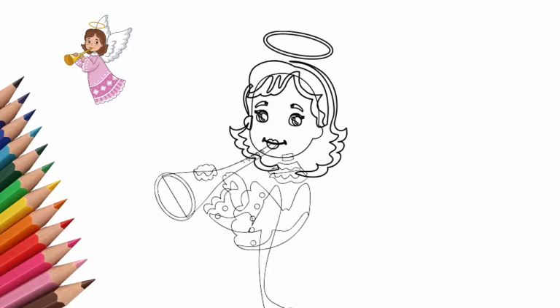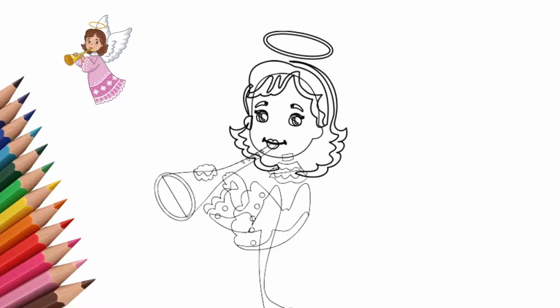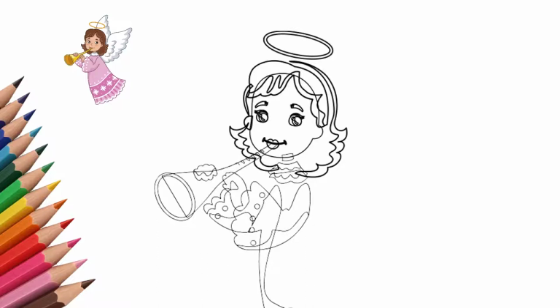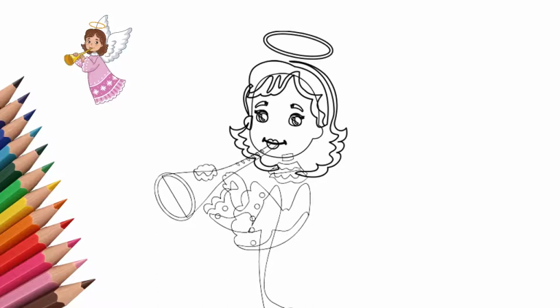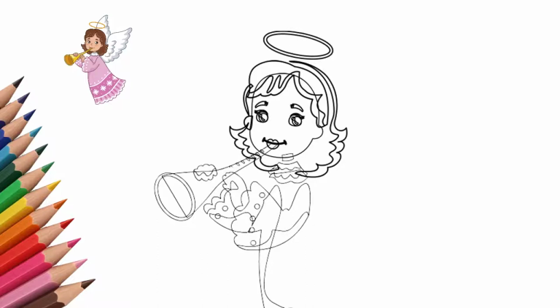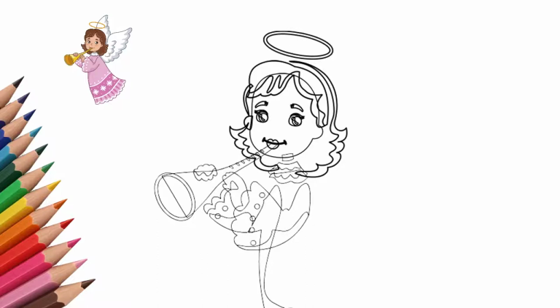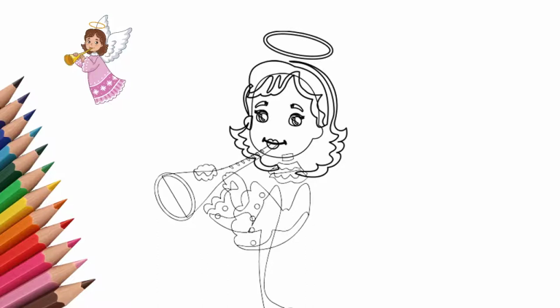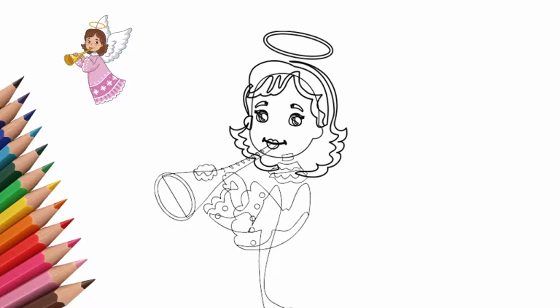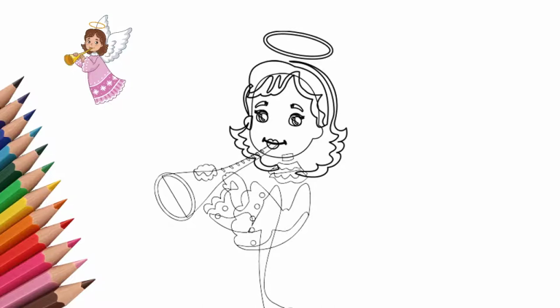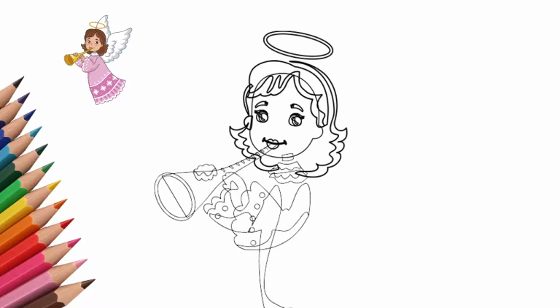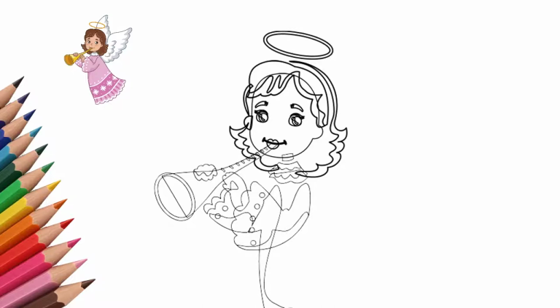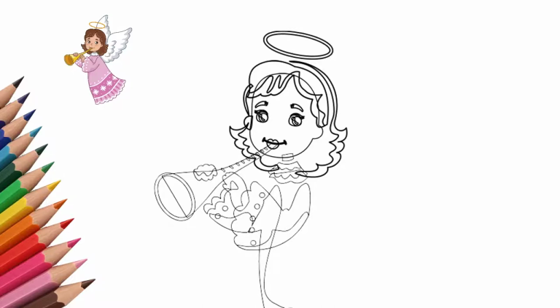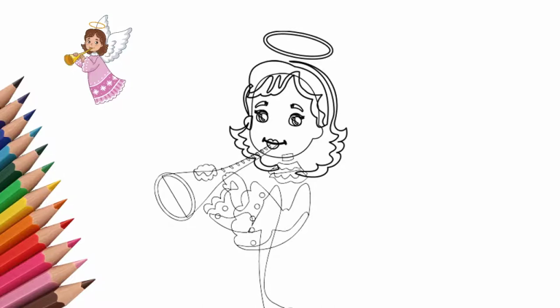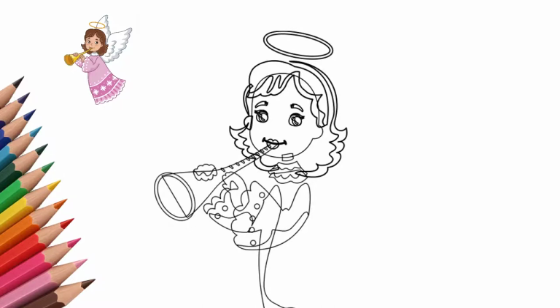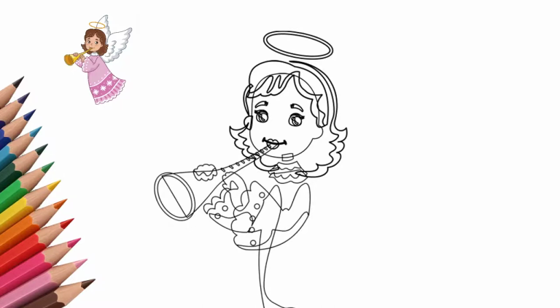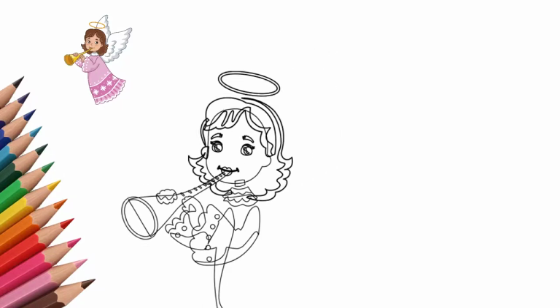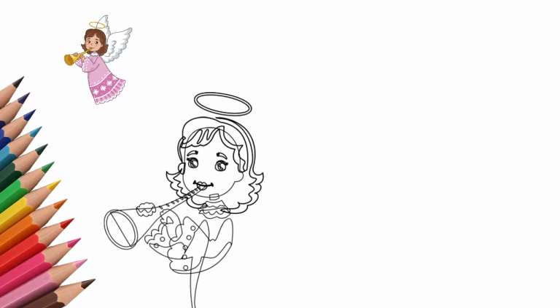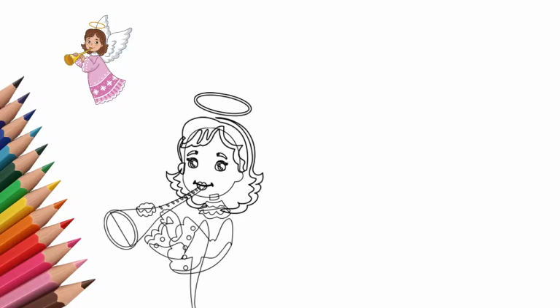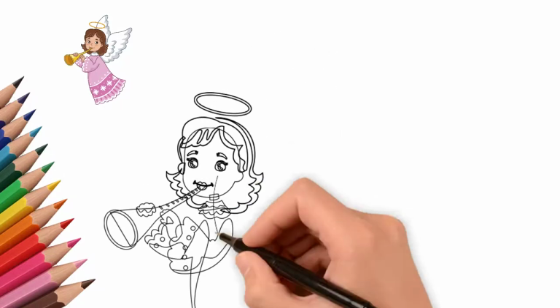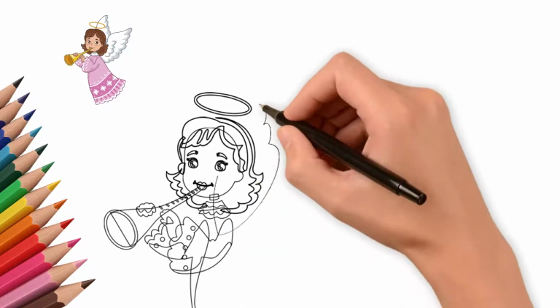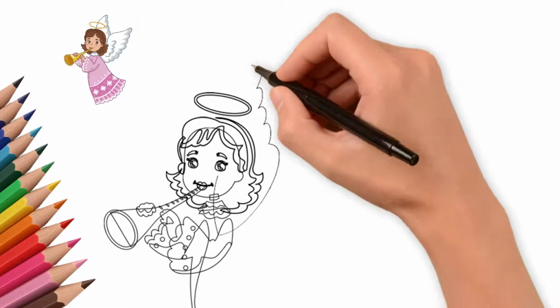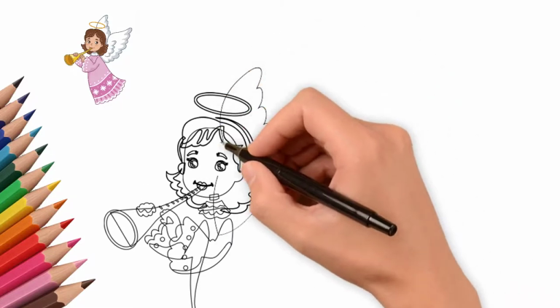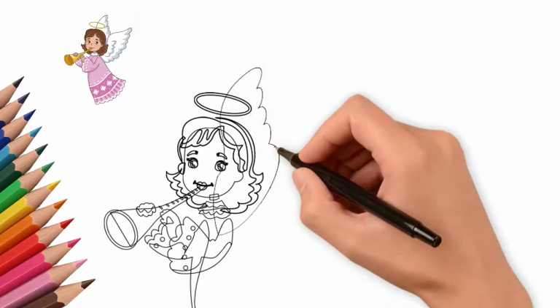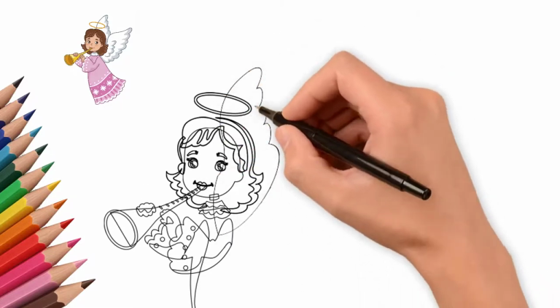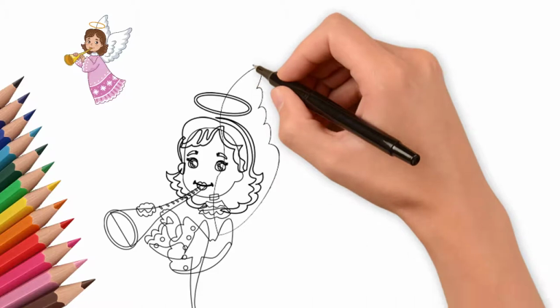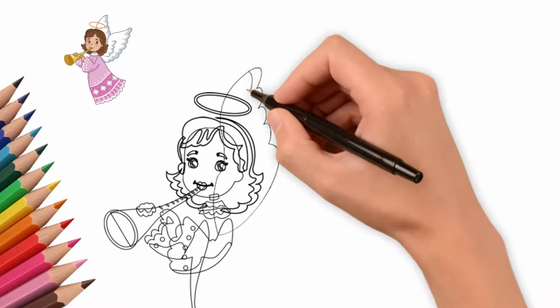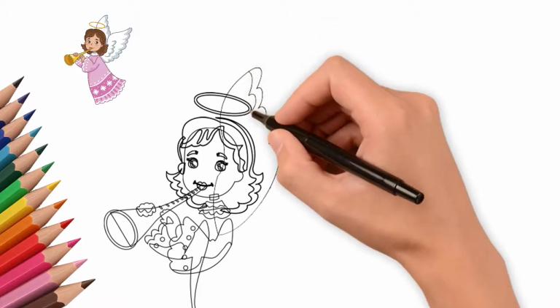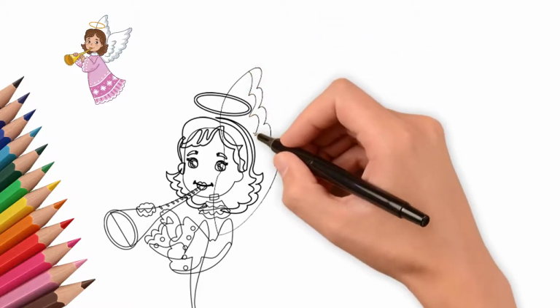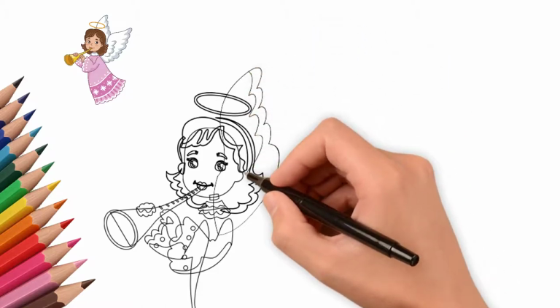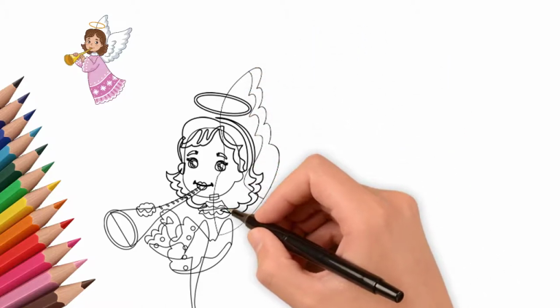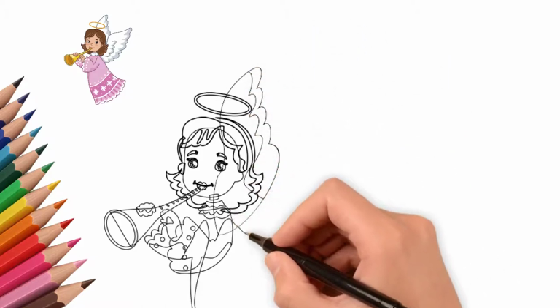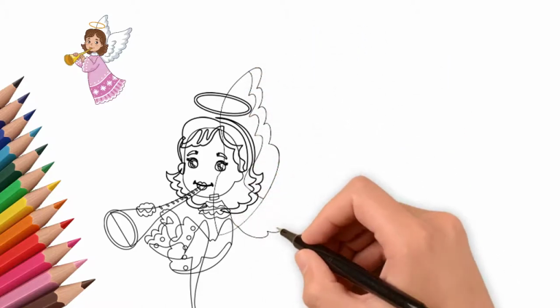We draw details on the sleeves of the angel's clothes. And now let's draw two wings. Our angel flies around the earth. It has two strong wings.